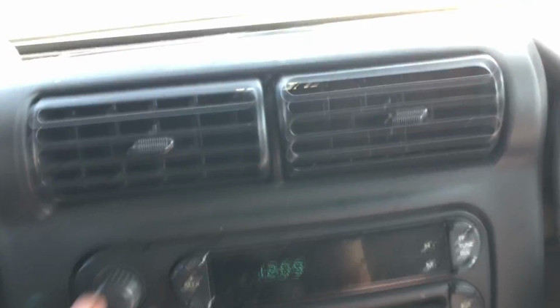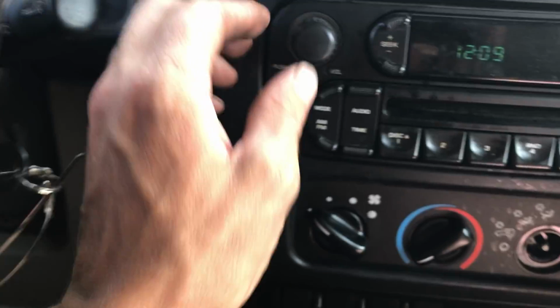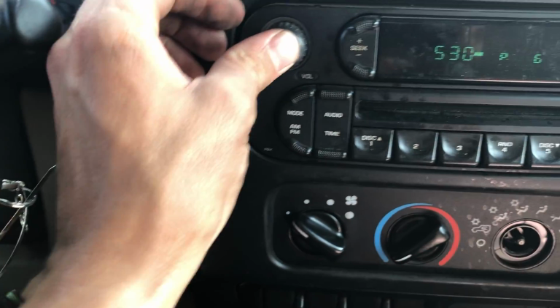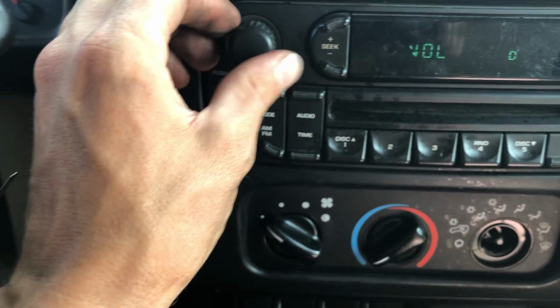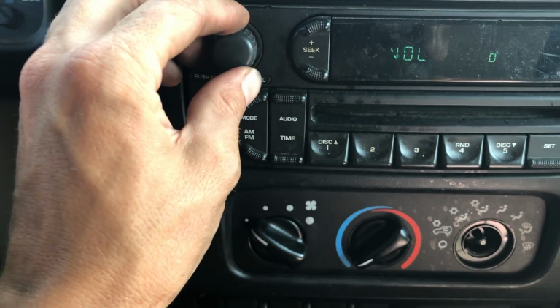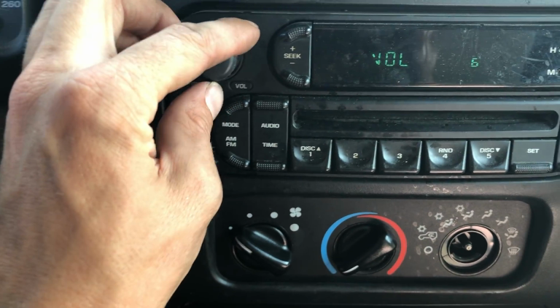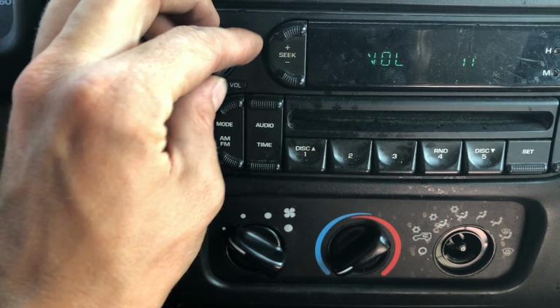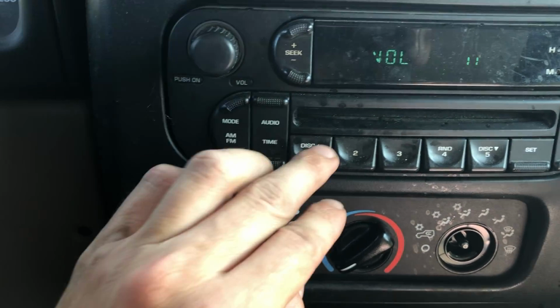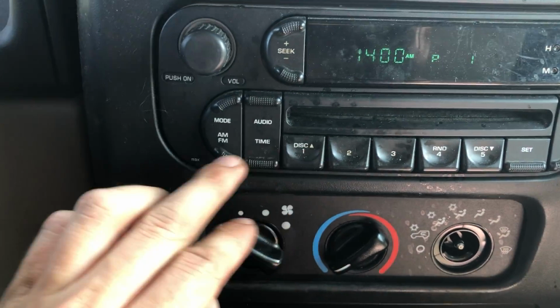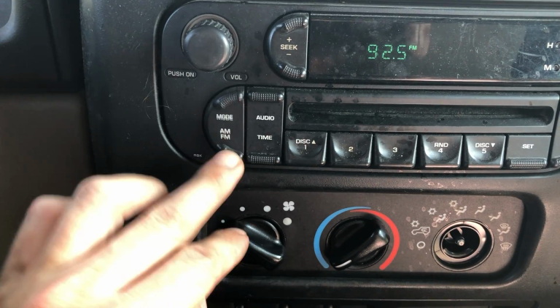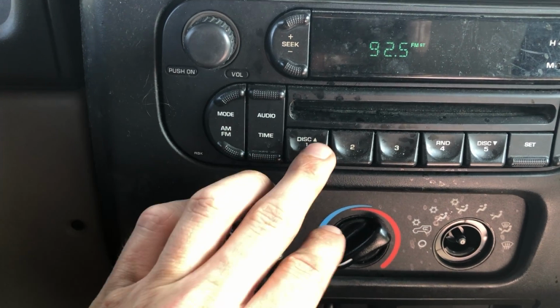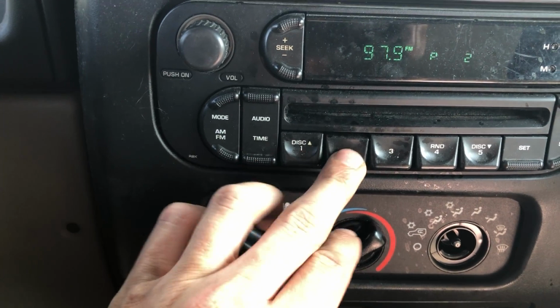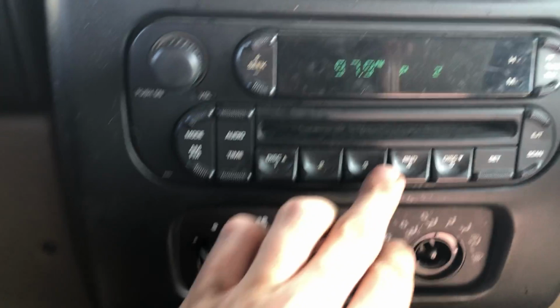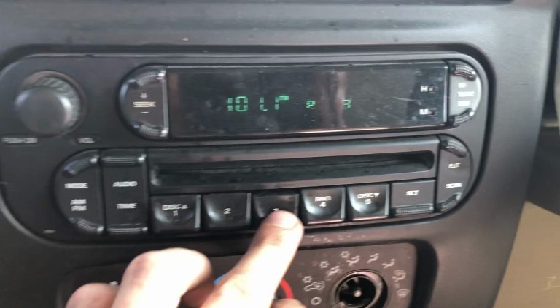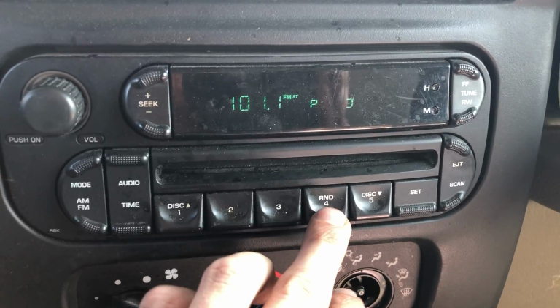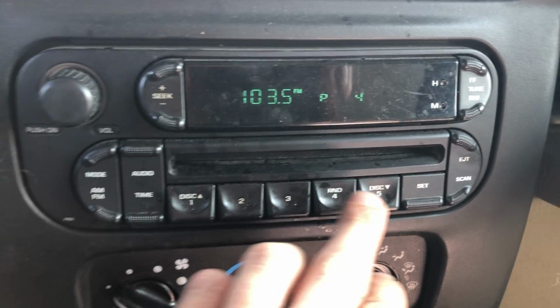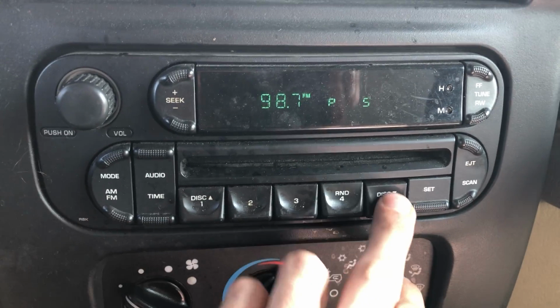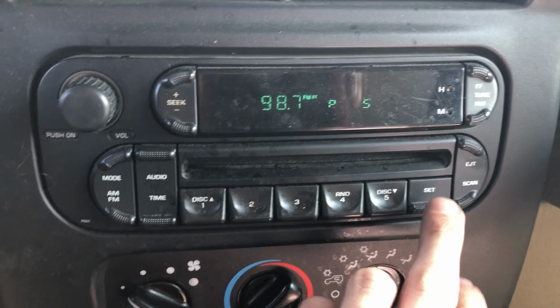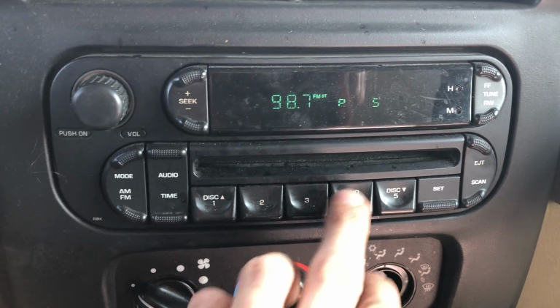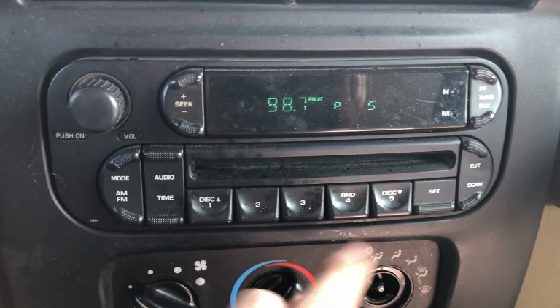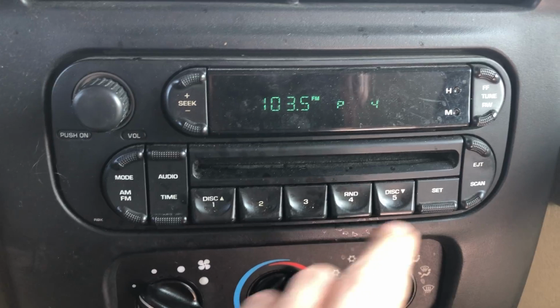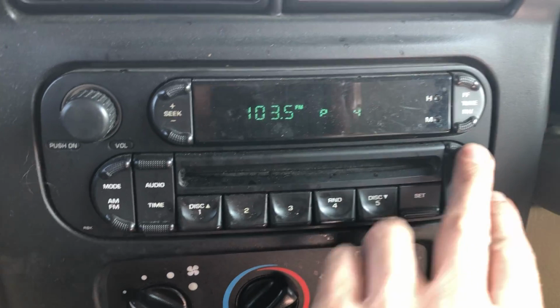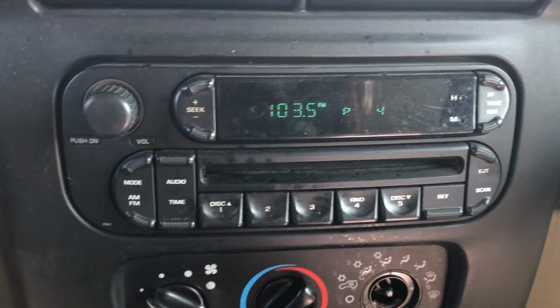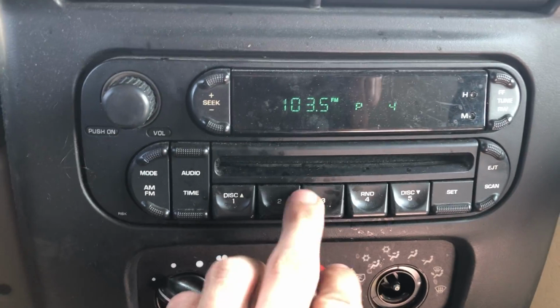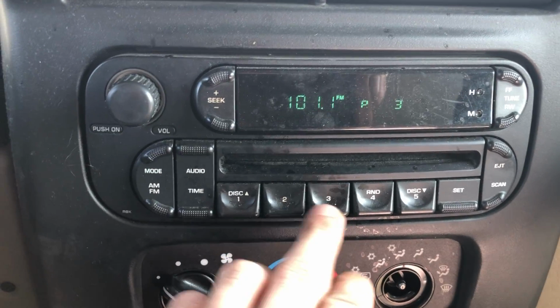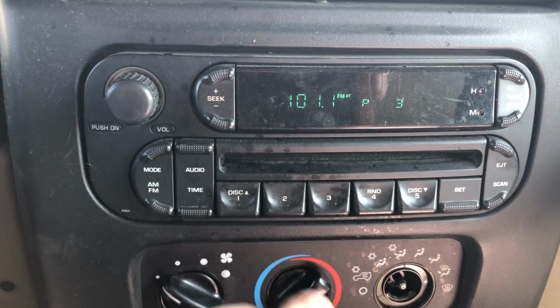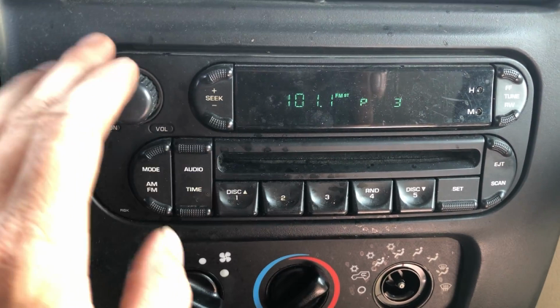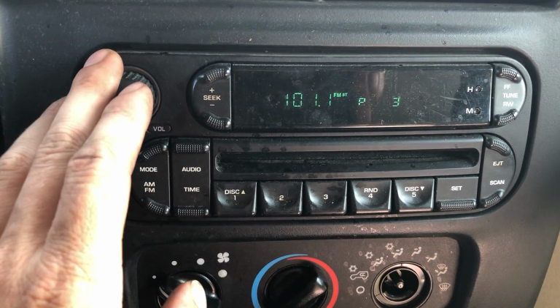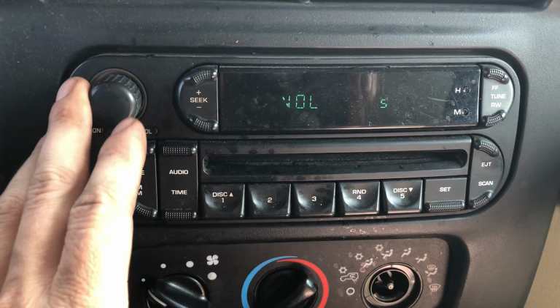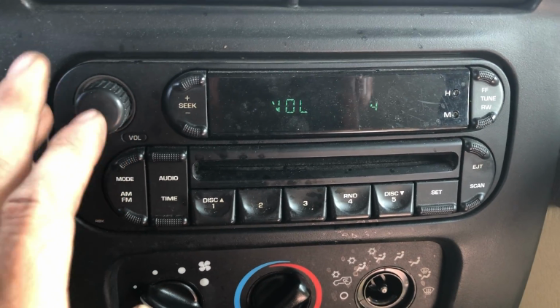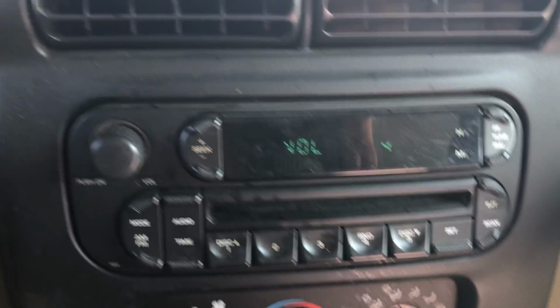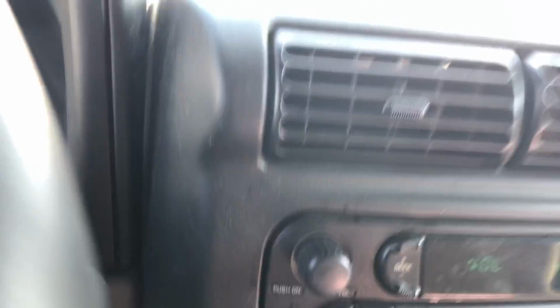We'll see if we can get the radio playing. It sounds like all that works just fine — we've got all that going.